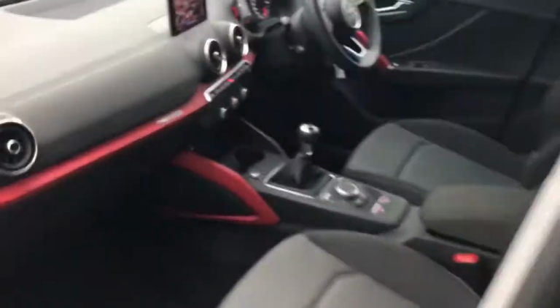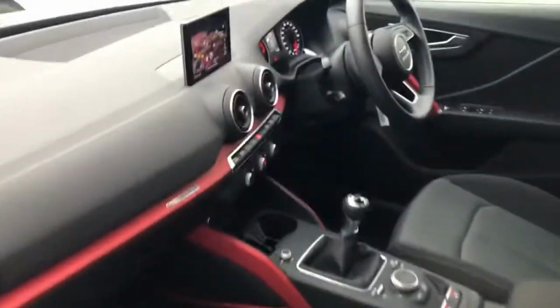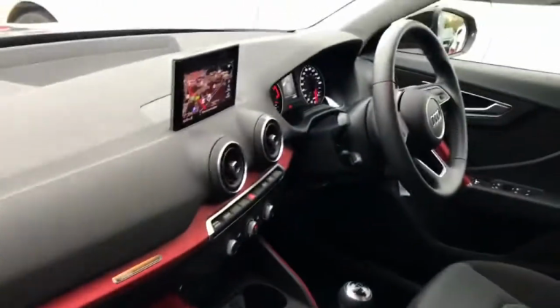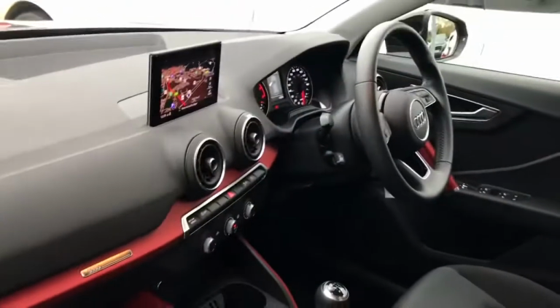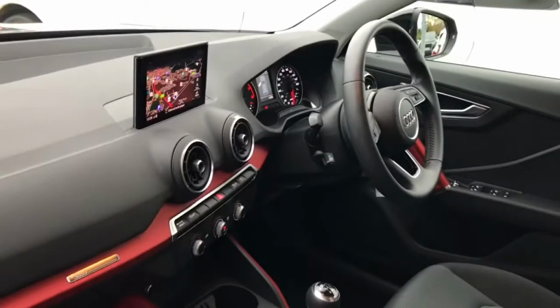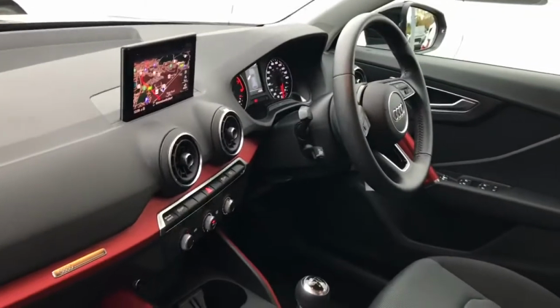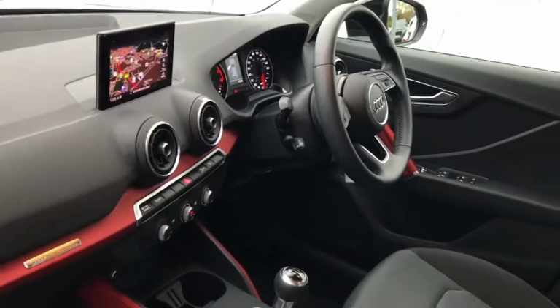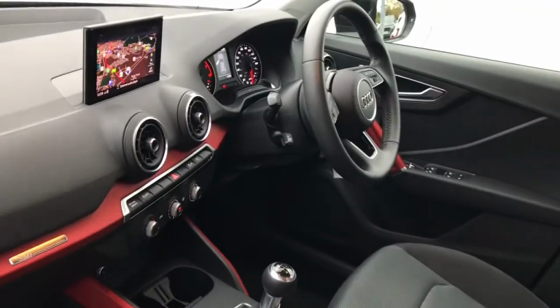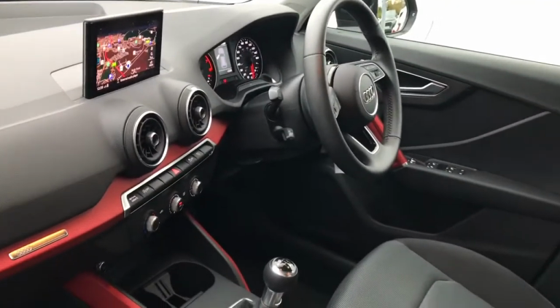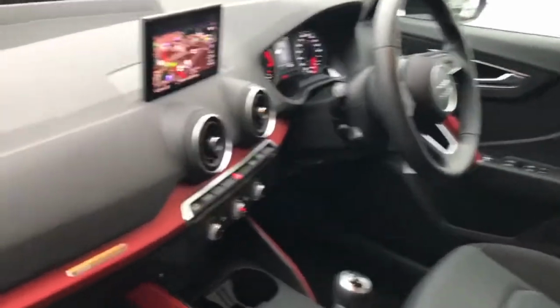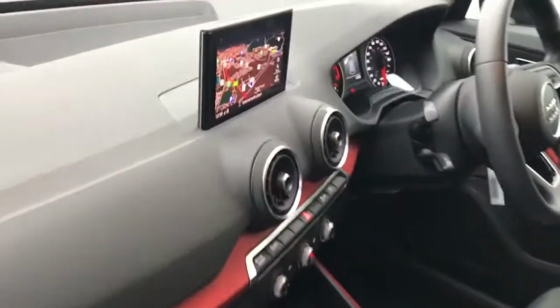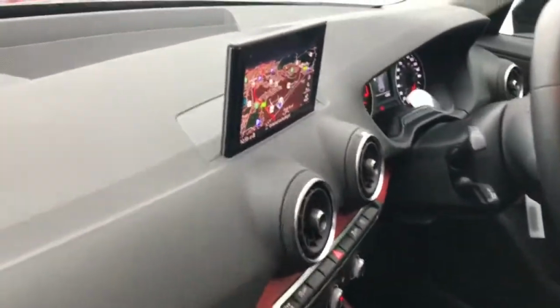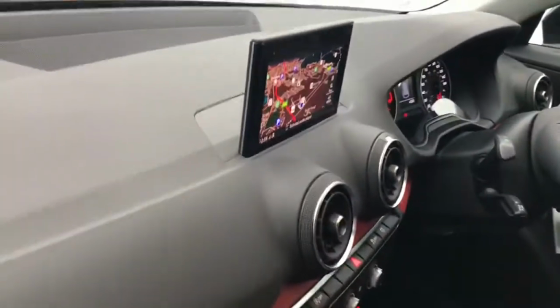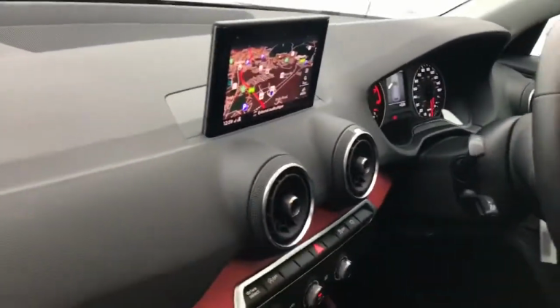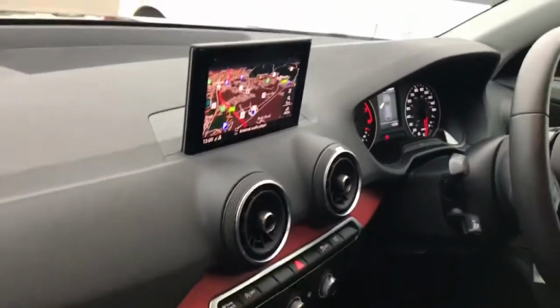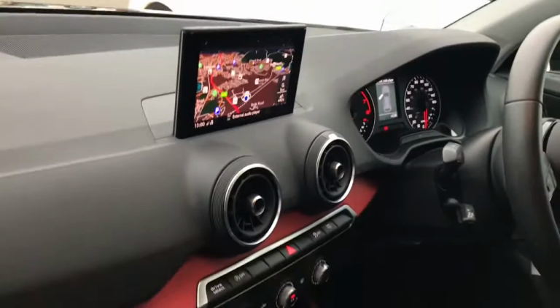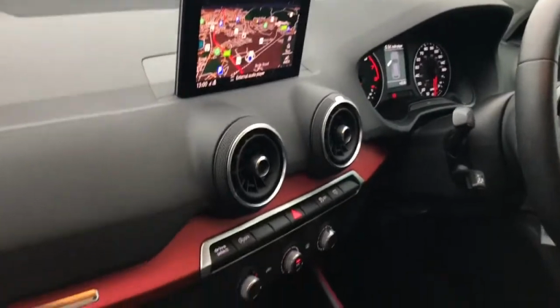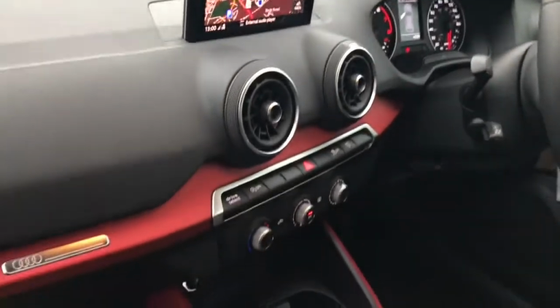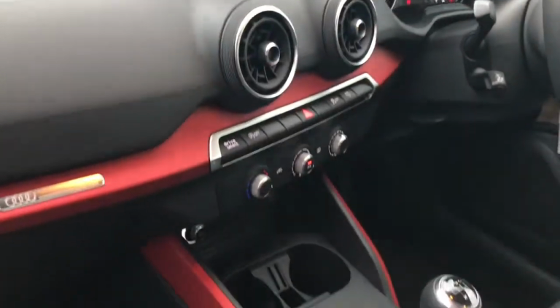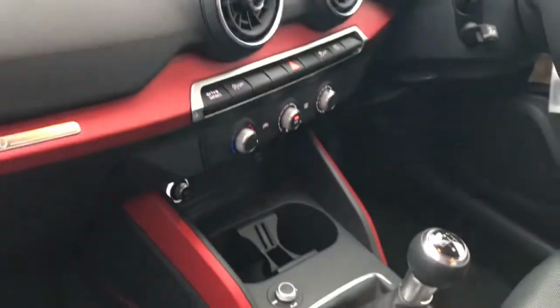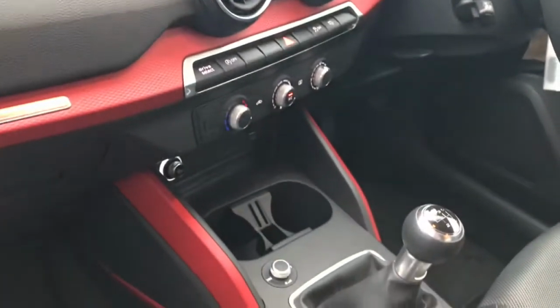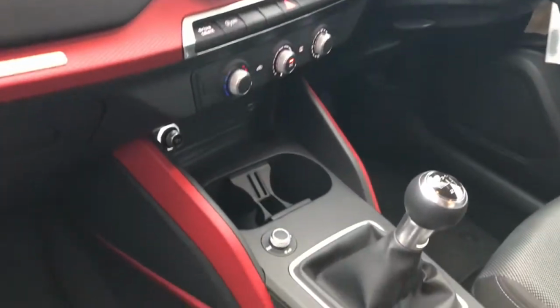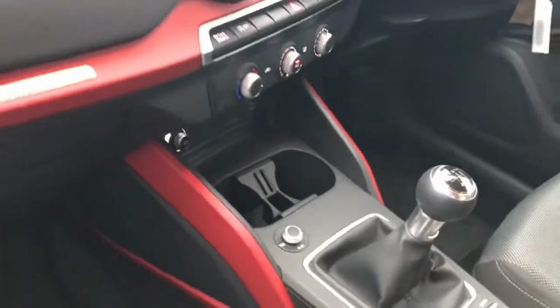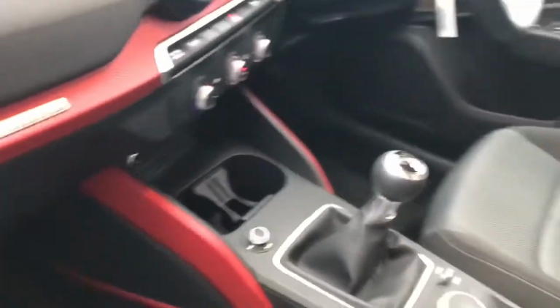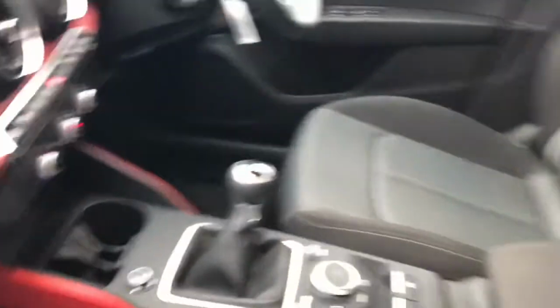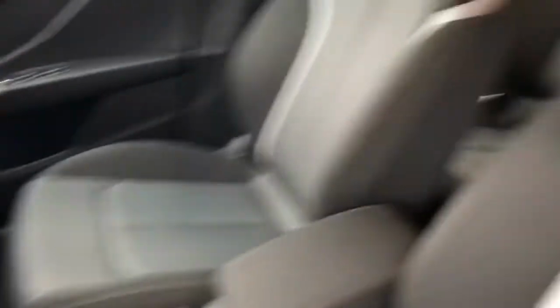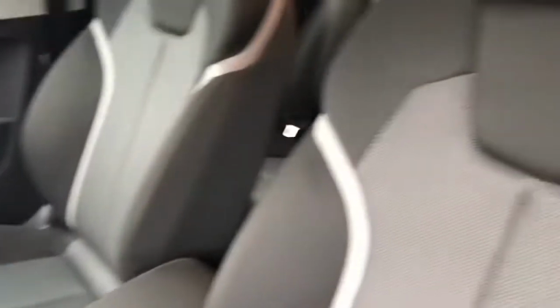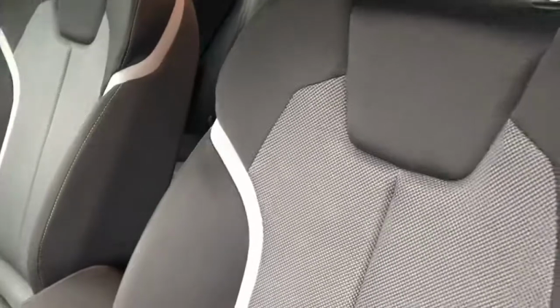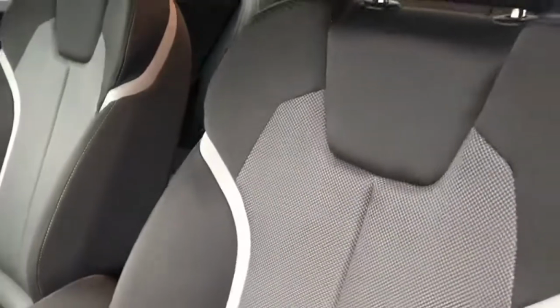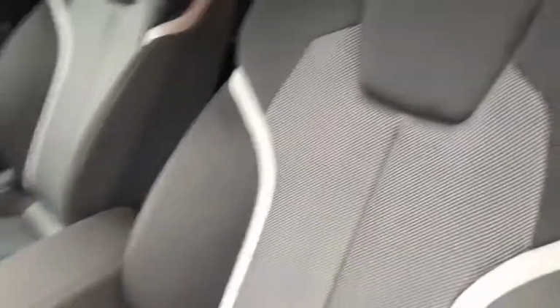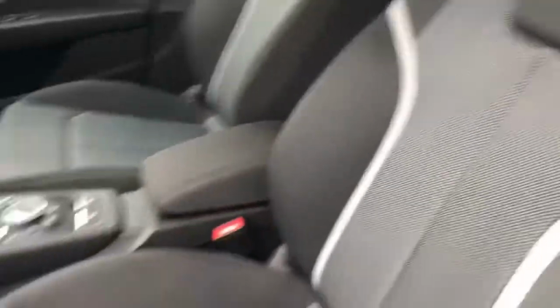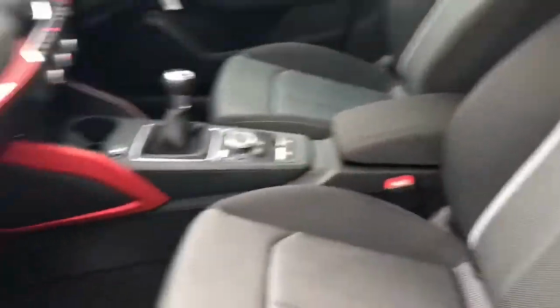Moving to the interior, the vehicle features the MMI display with MMI navigation, manual air conditioning, red inlays, and front sport seats.